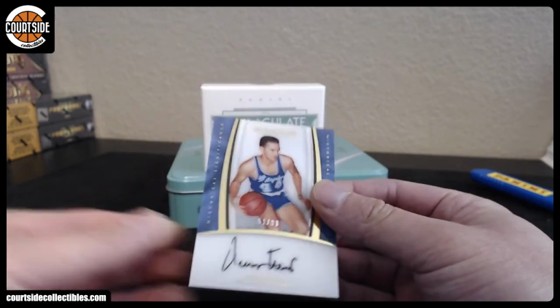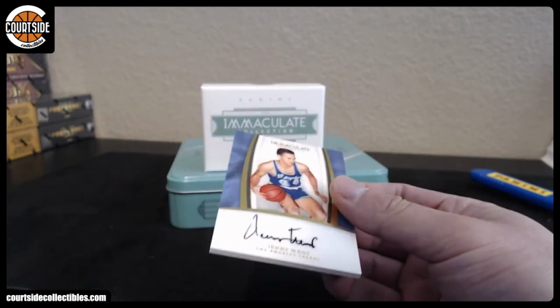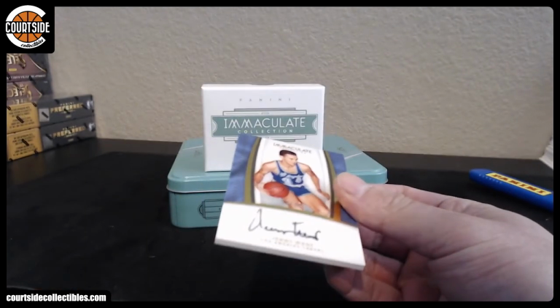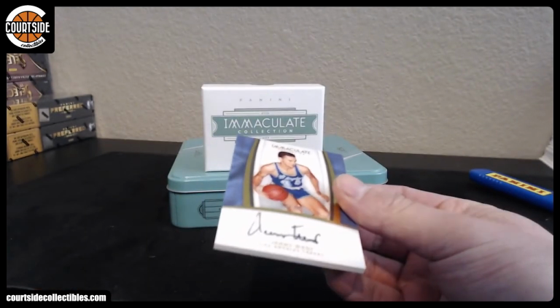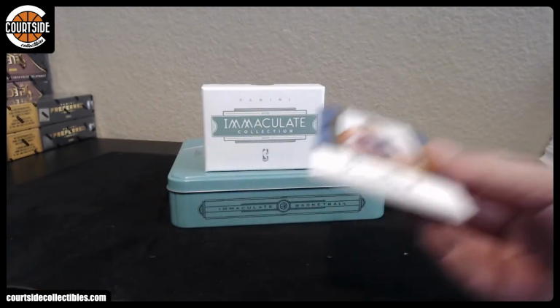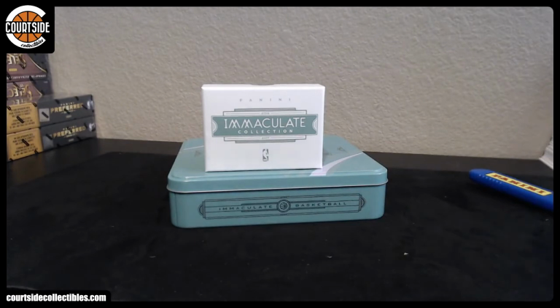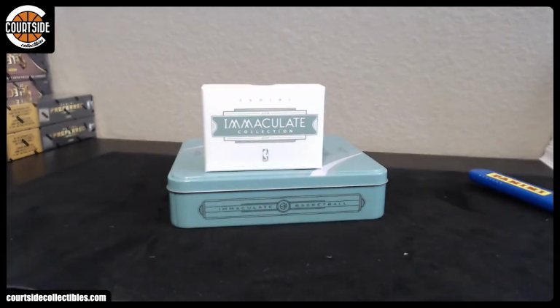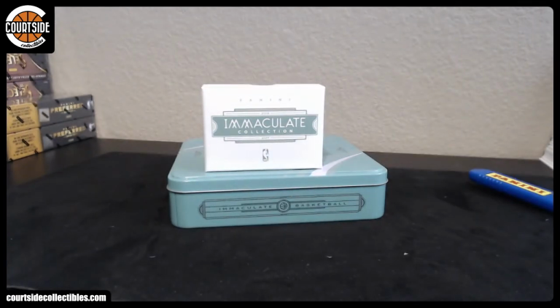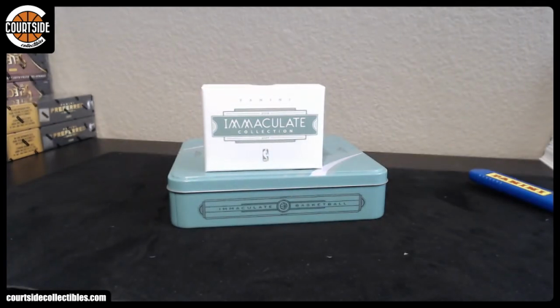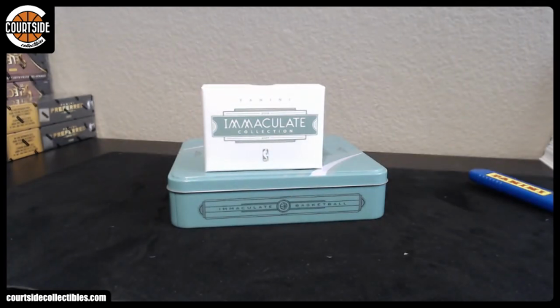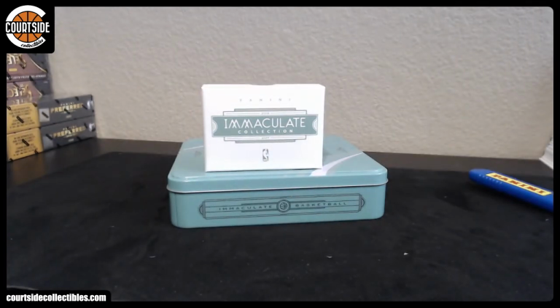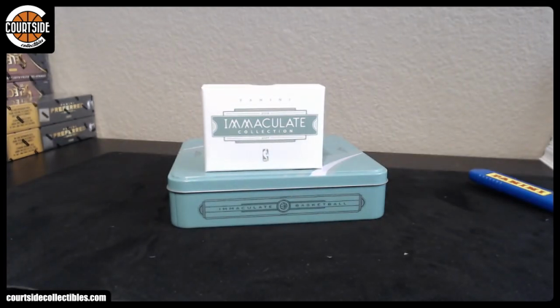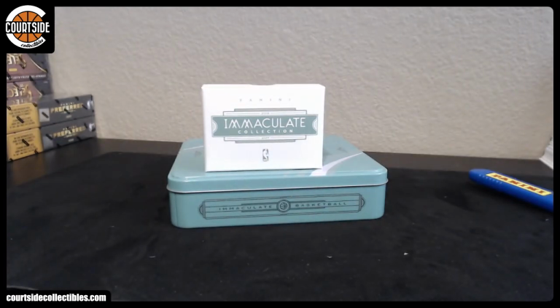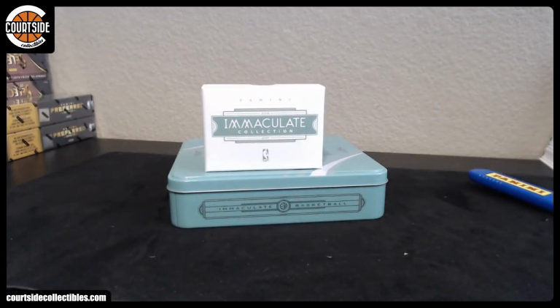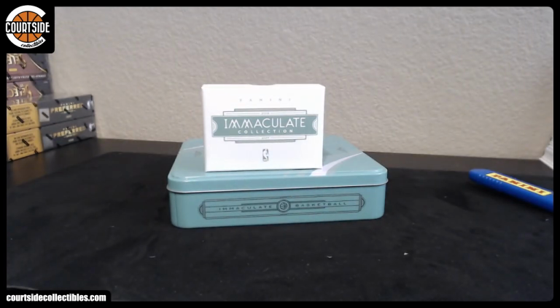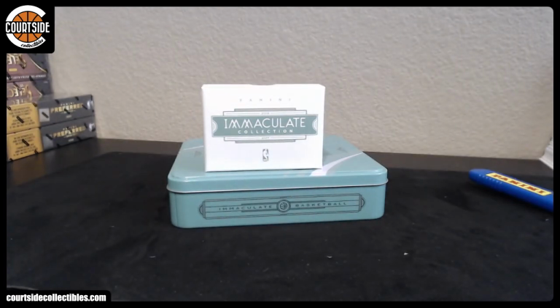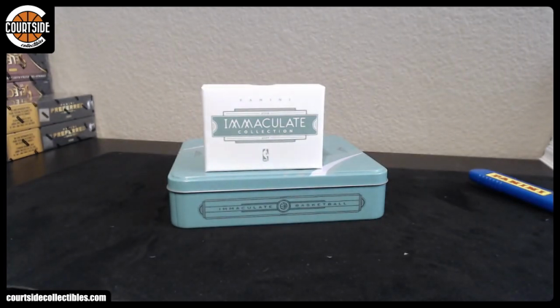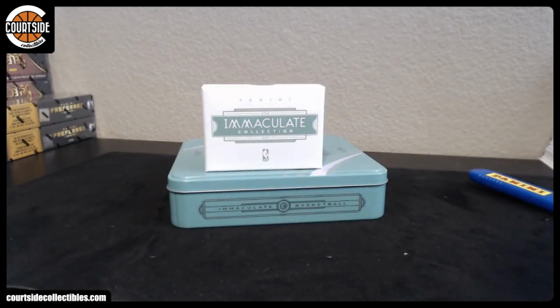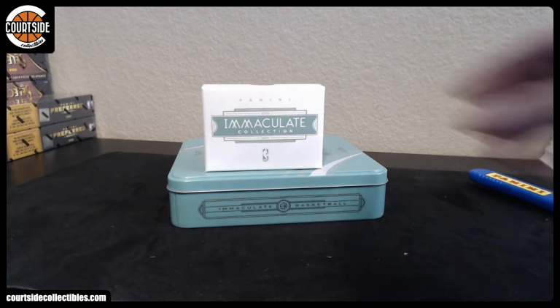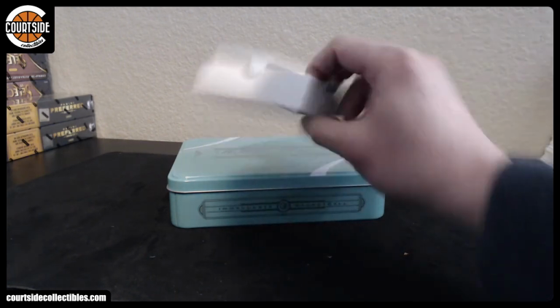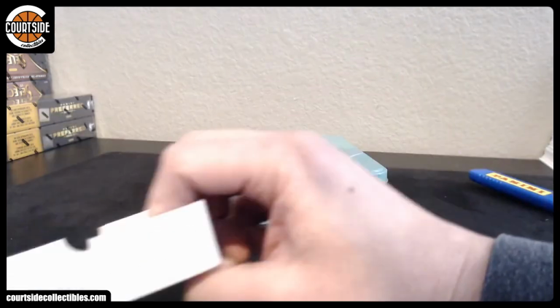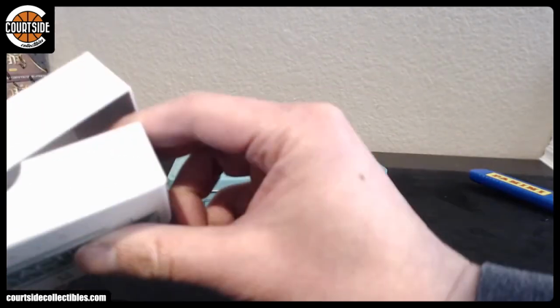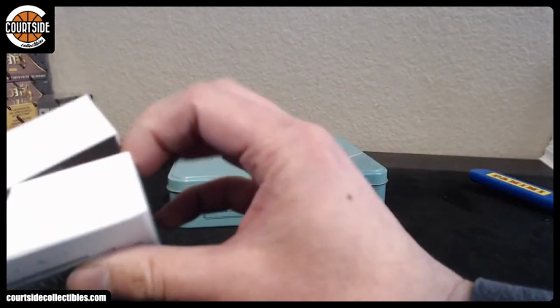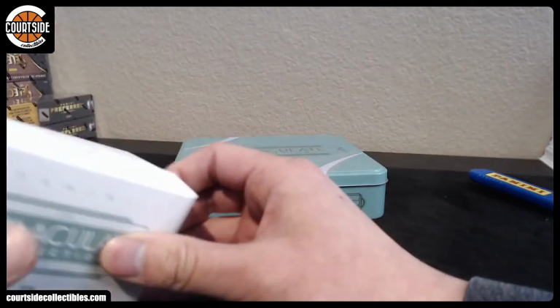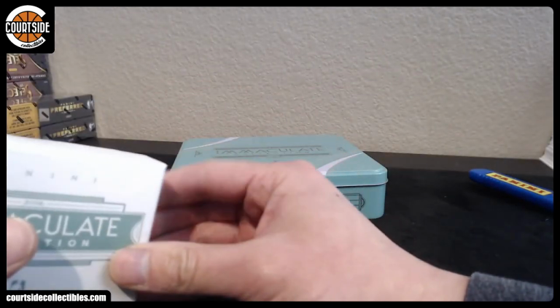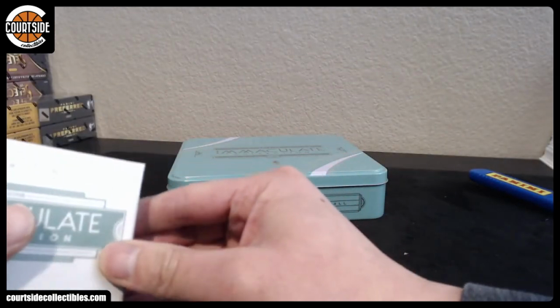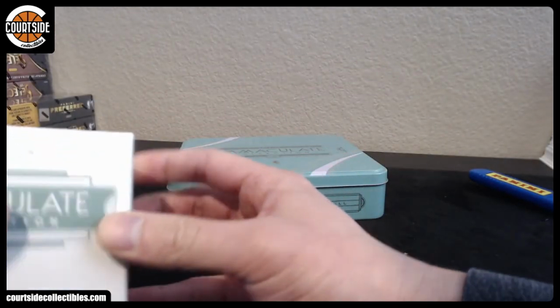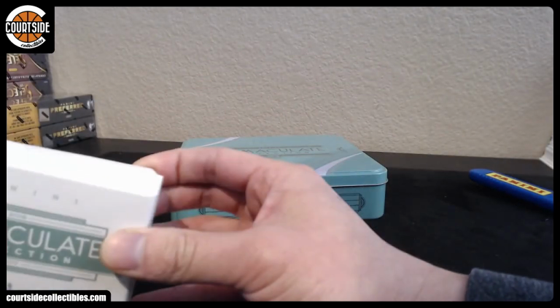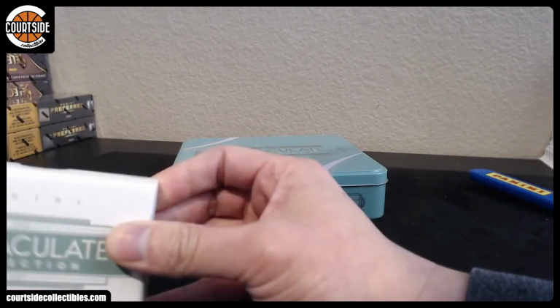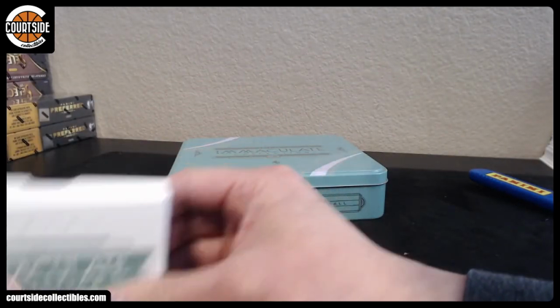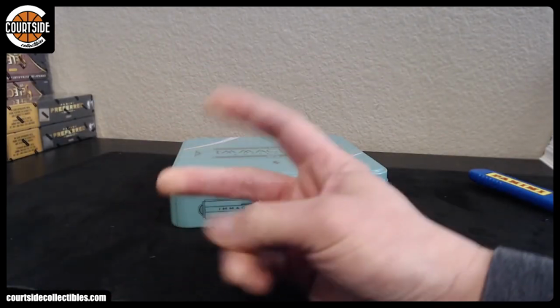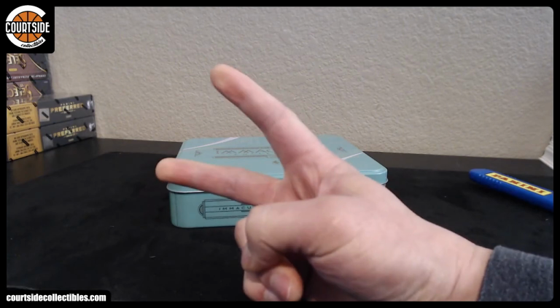Congrats Flujo on the Ingram. No randoms to do — thanks again guys. I think Ingram killed the case for everybody else. Sorry — peace.